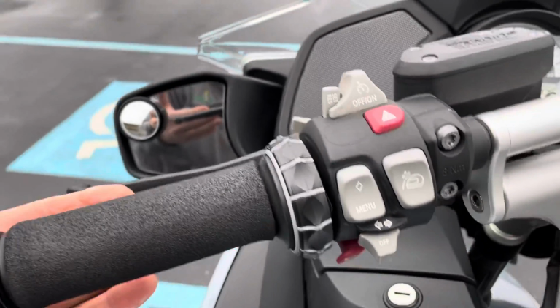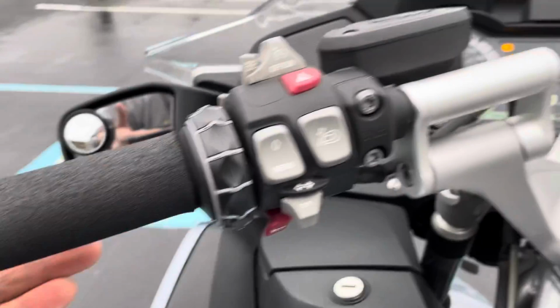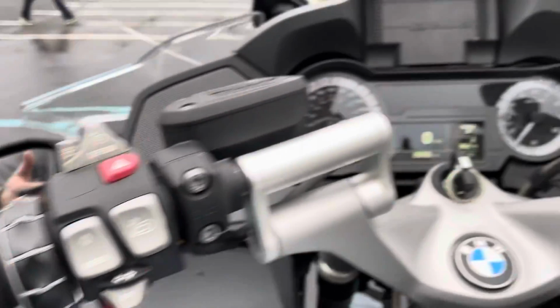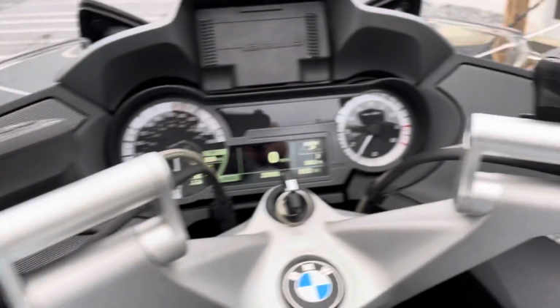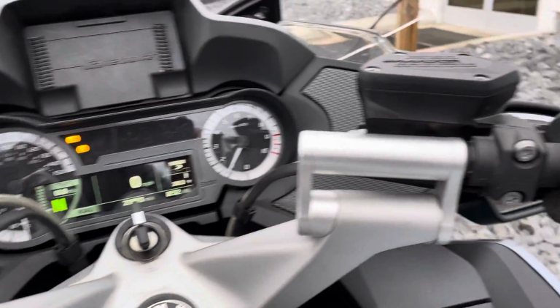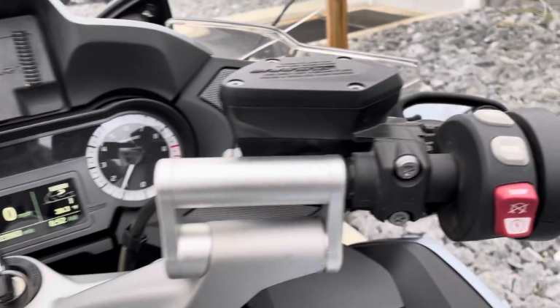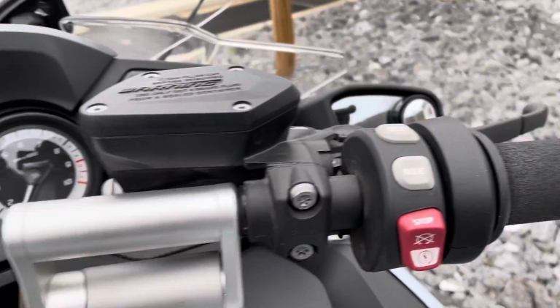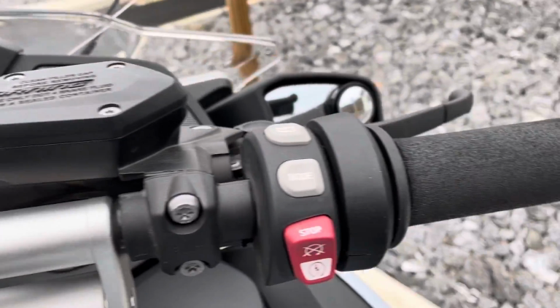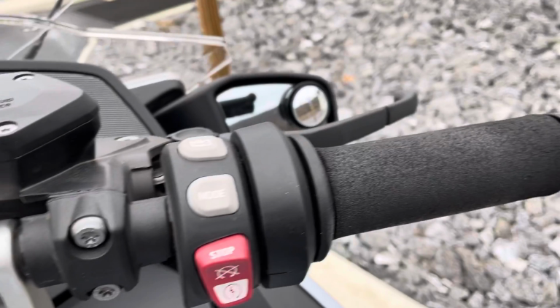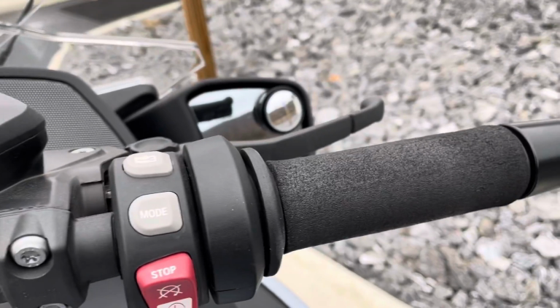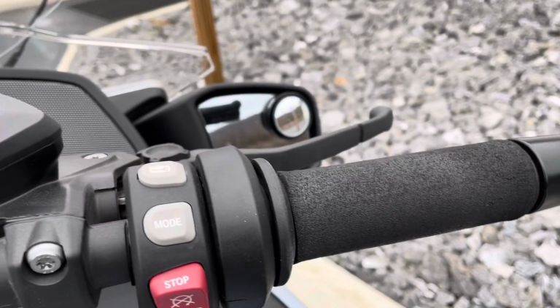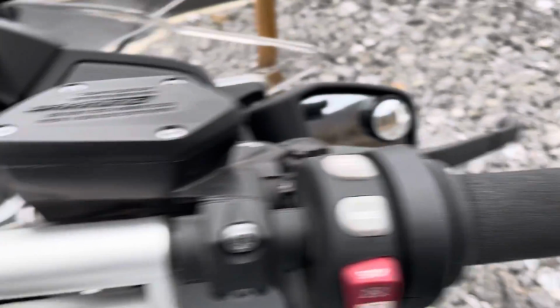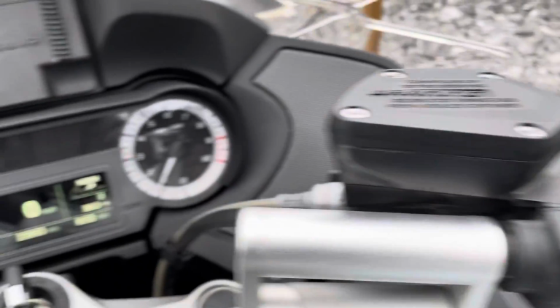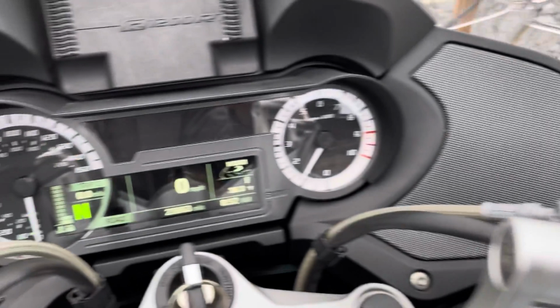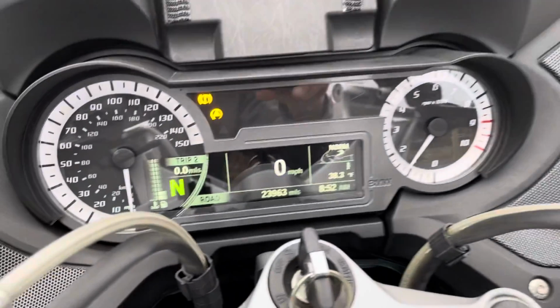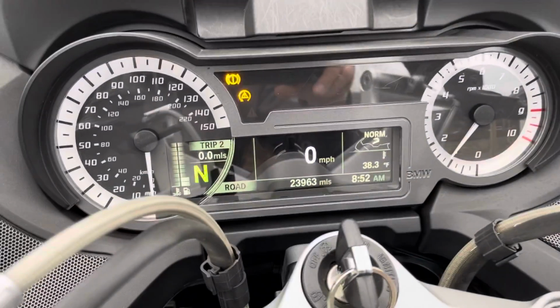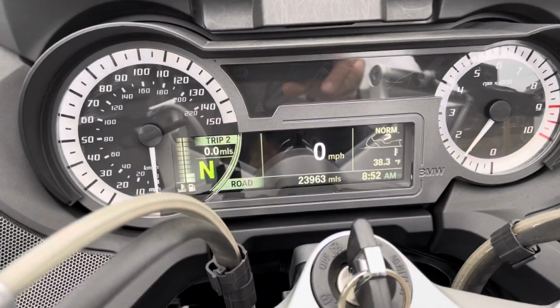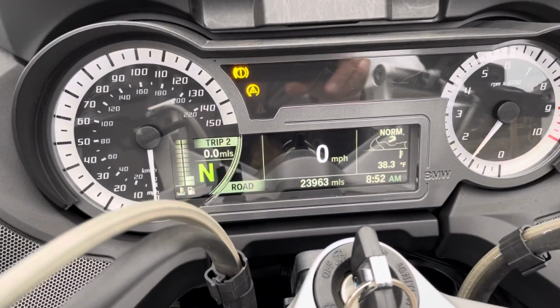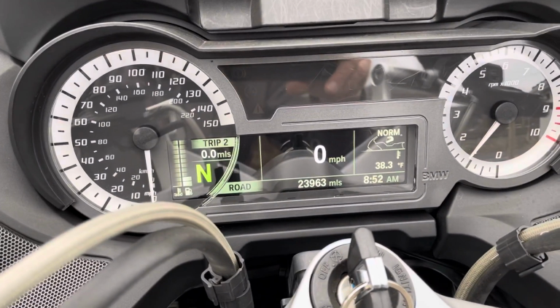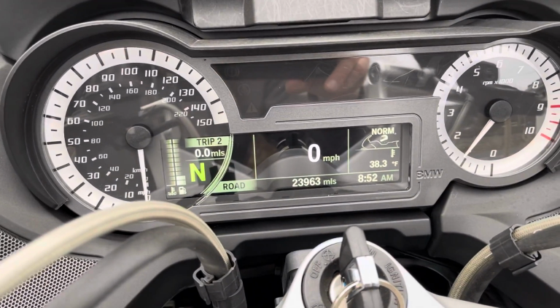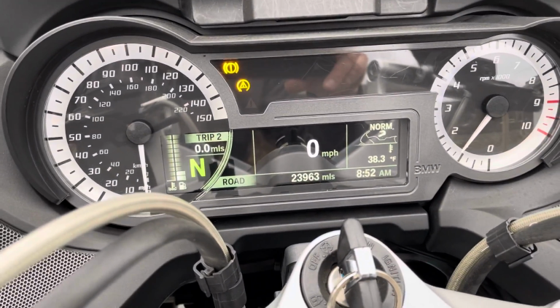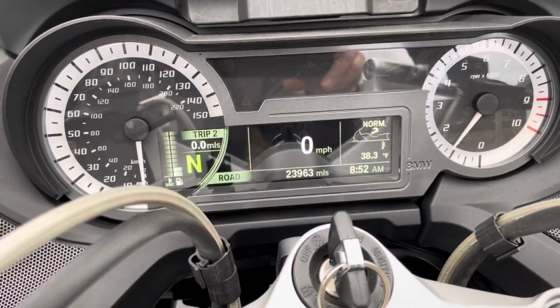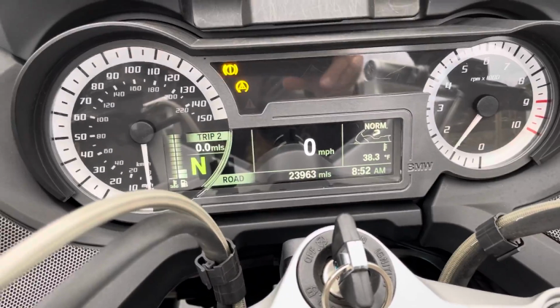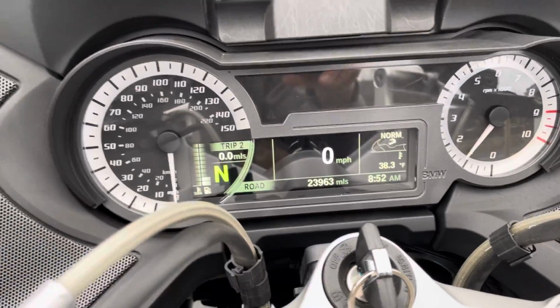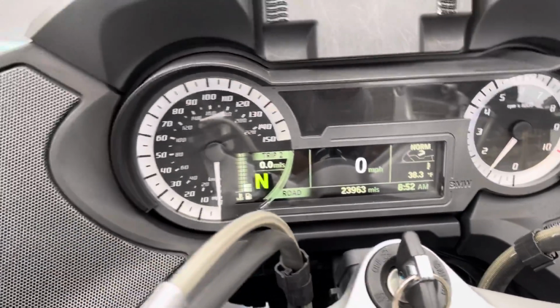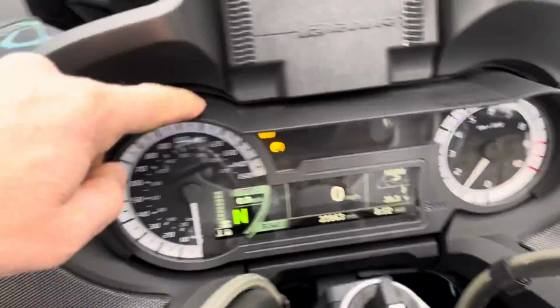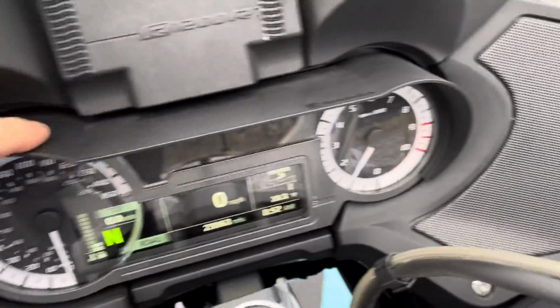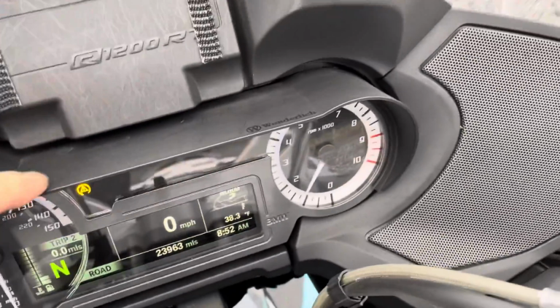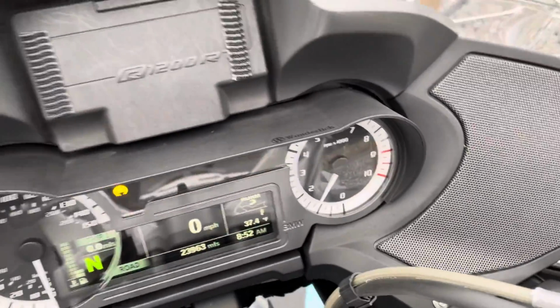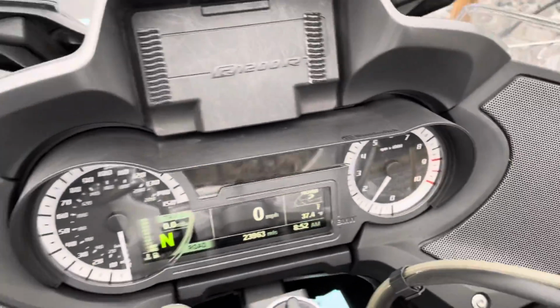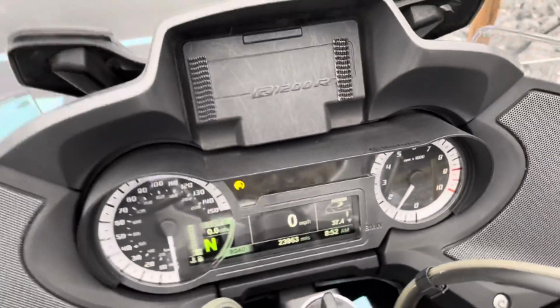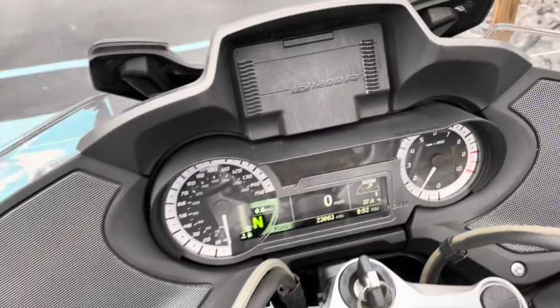It's a garage-kept bike — there's no fading of the buttons. We've got 23,963 miles. You can see the dash all around.